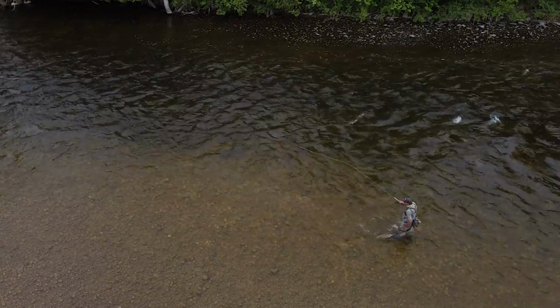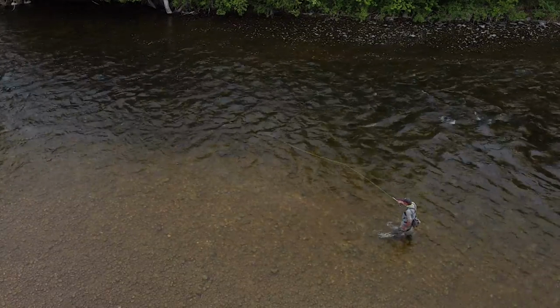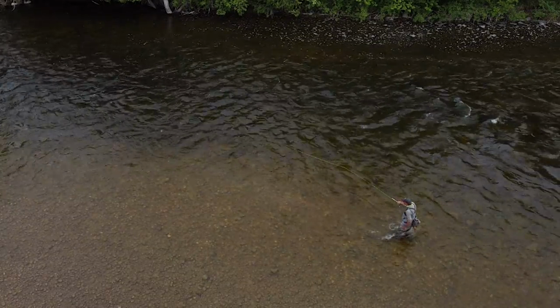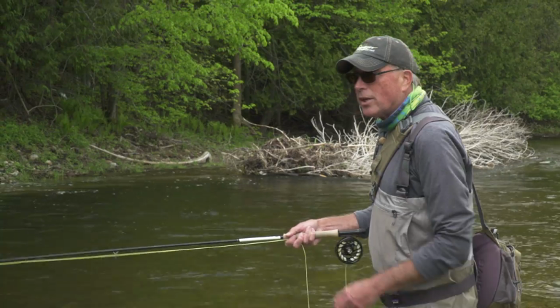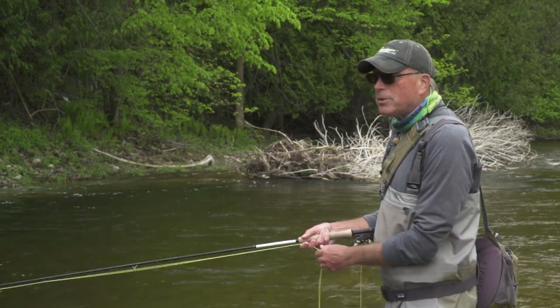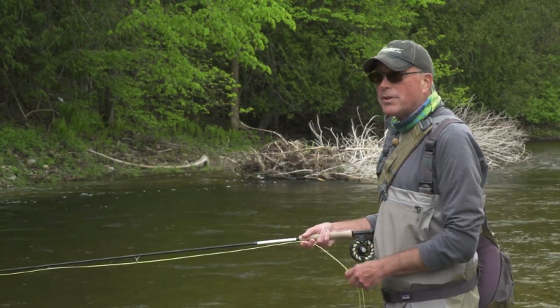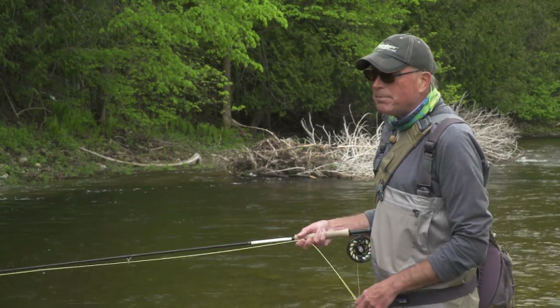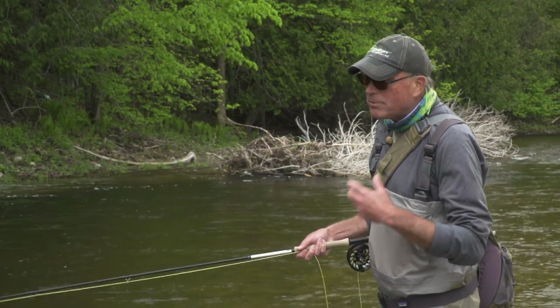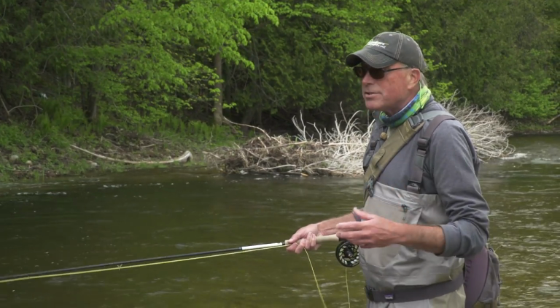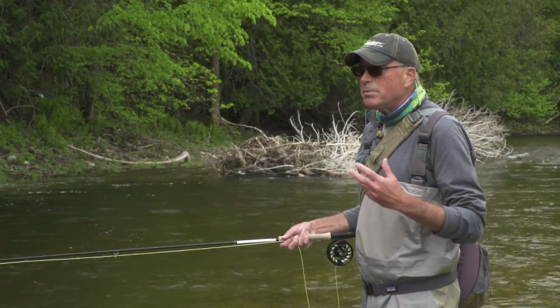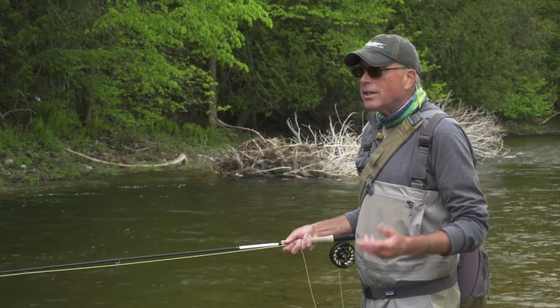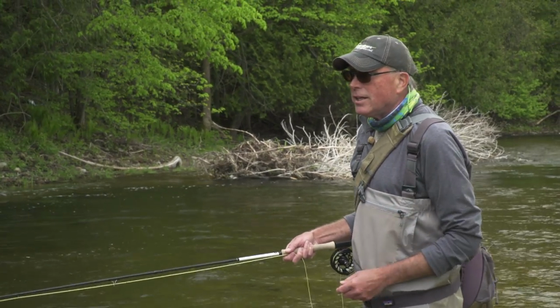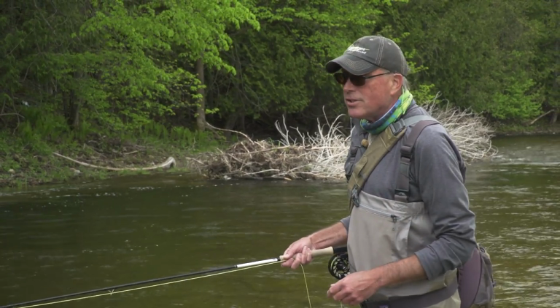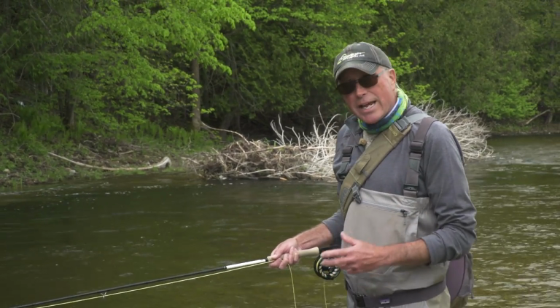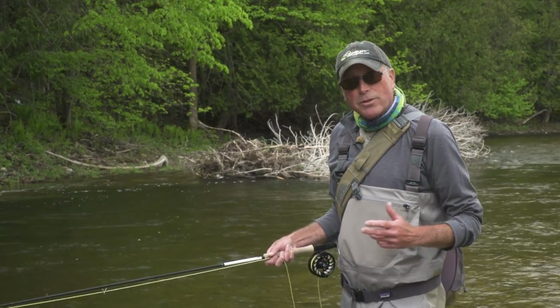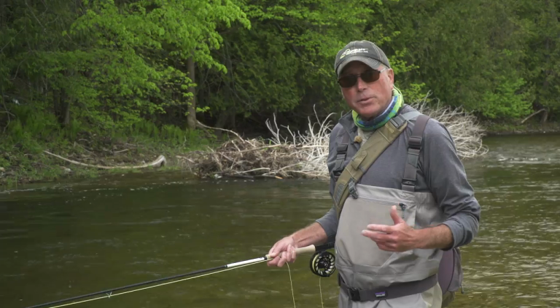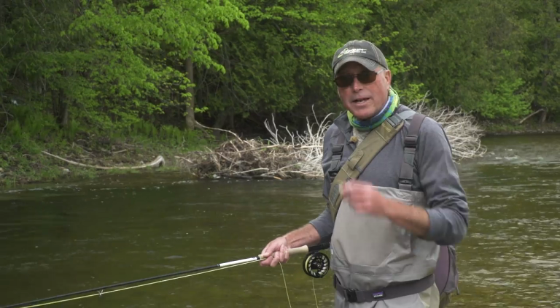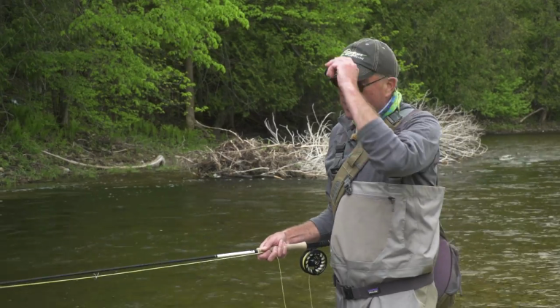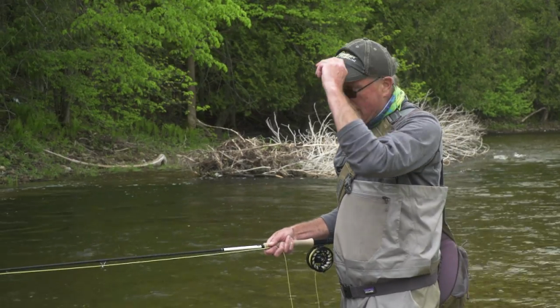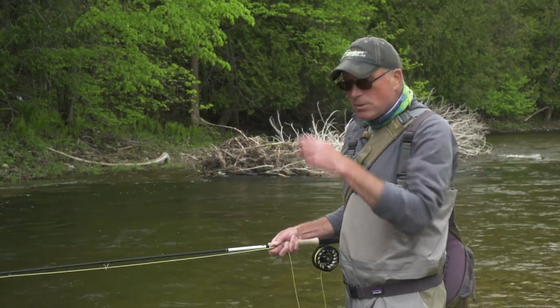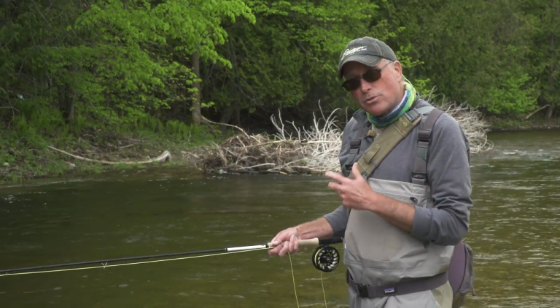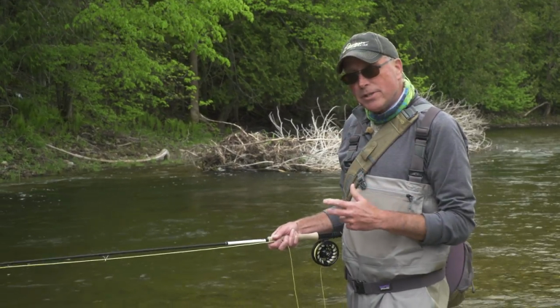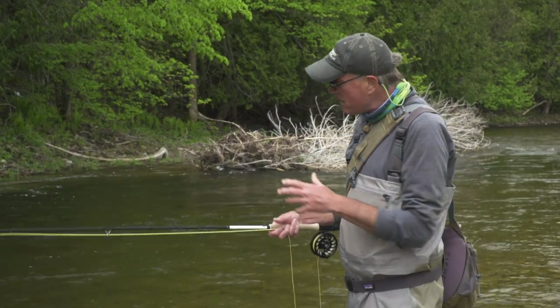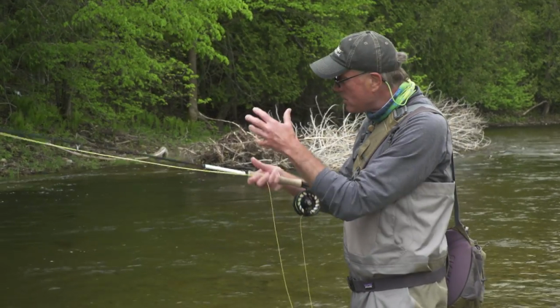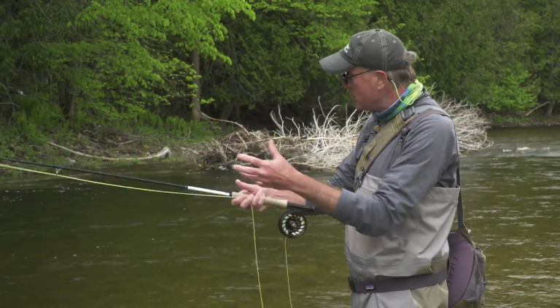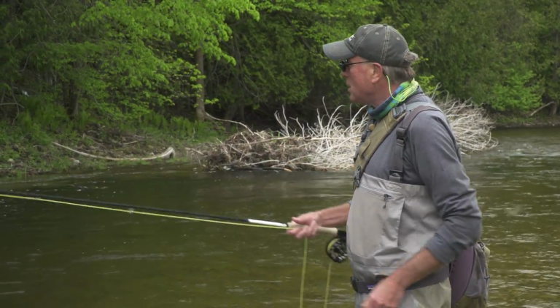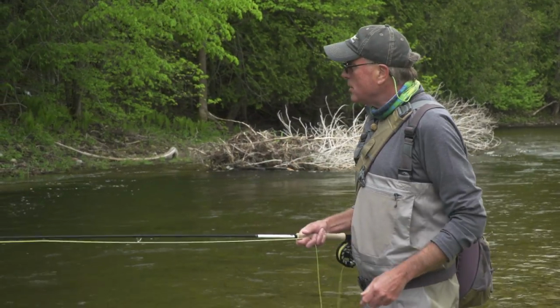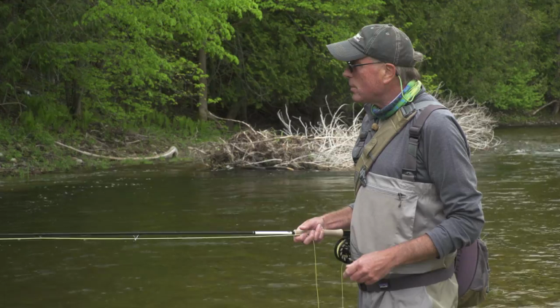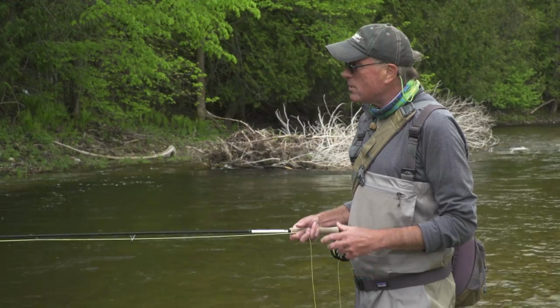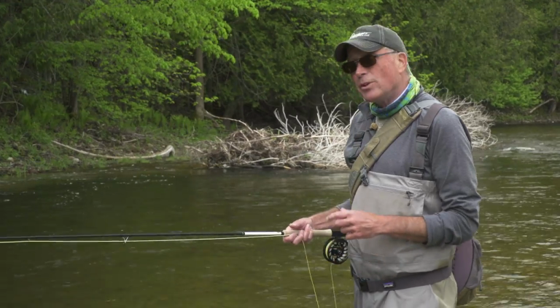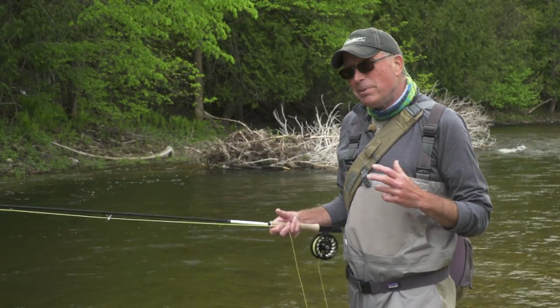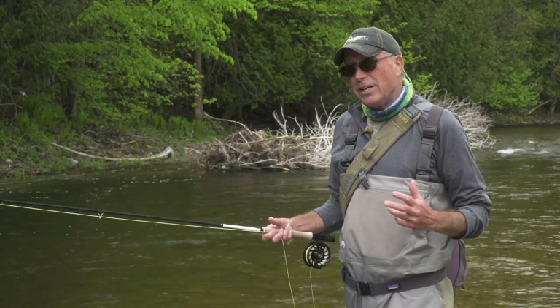What I do quite a lot with people from novice to intermediate is work on their stance when they're fly fishing — especially when you're streamer fishing, especially when you're throwing big streamers for these big fish.